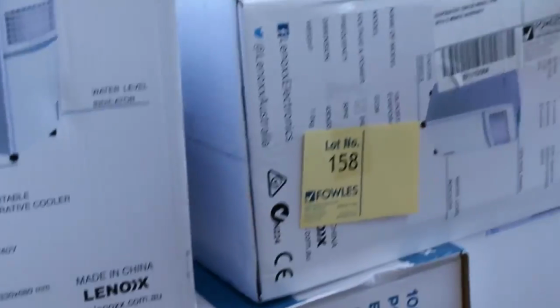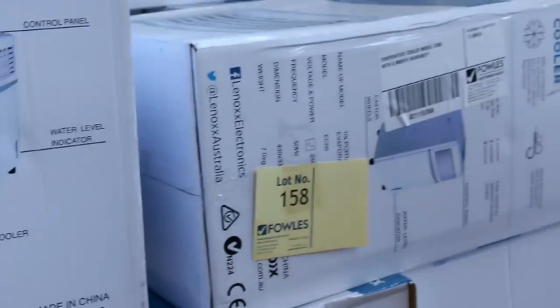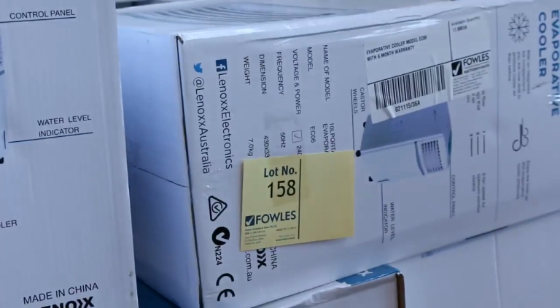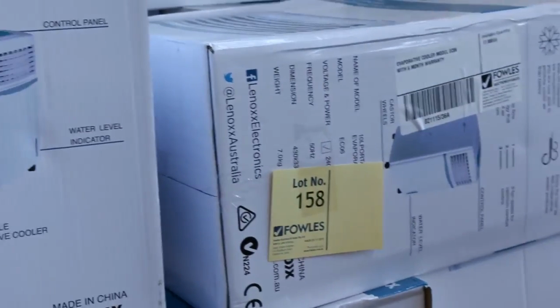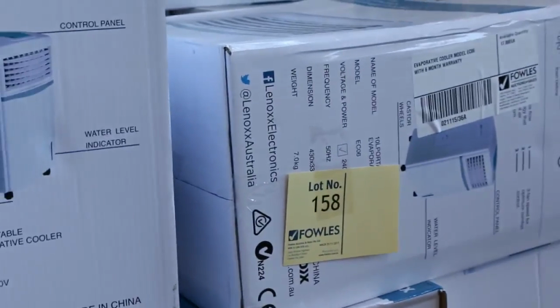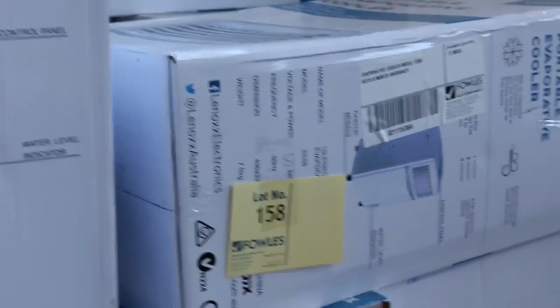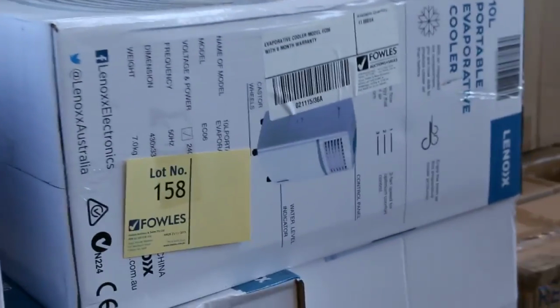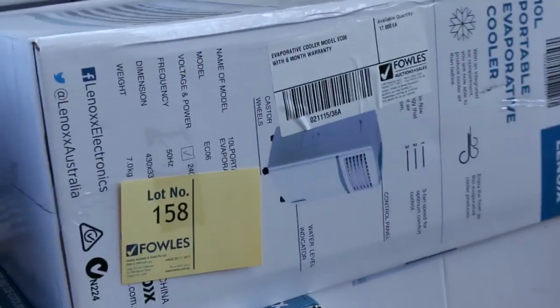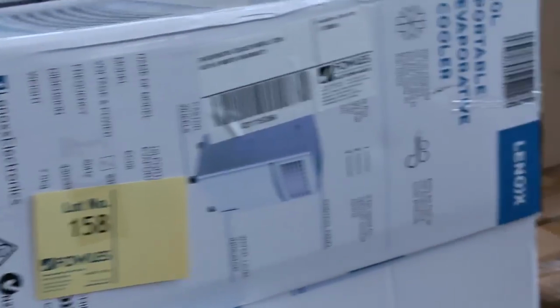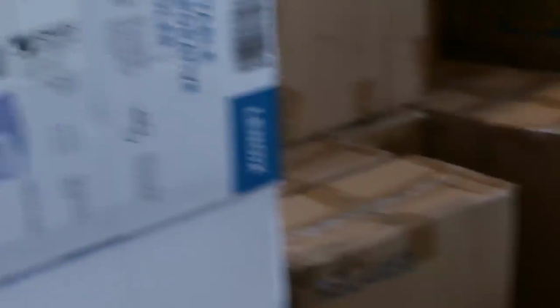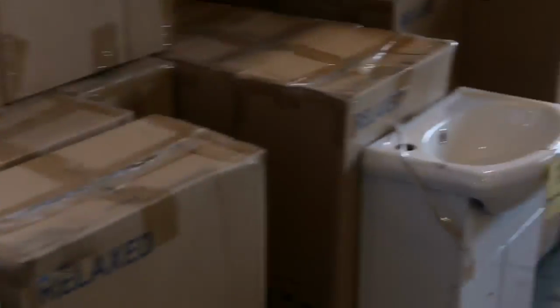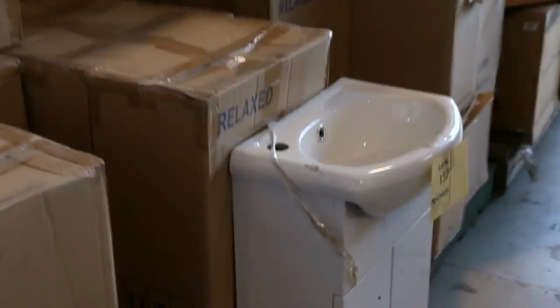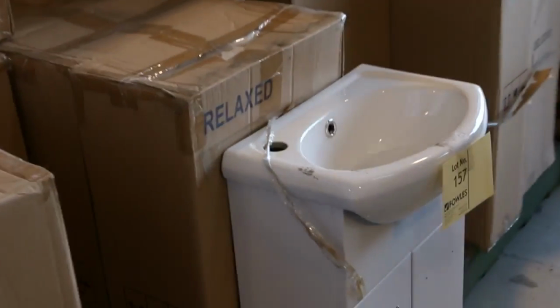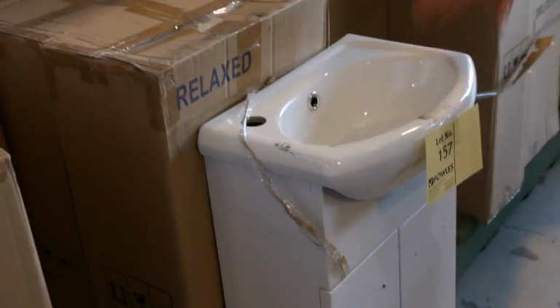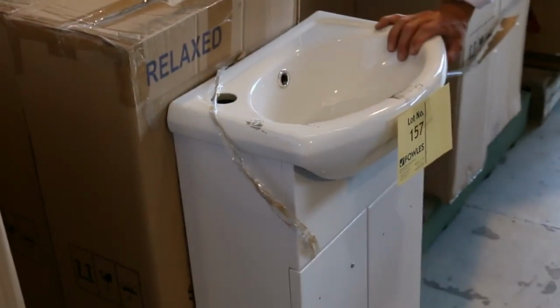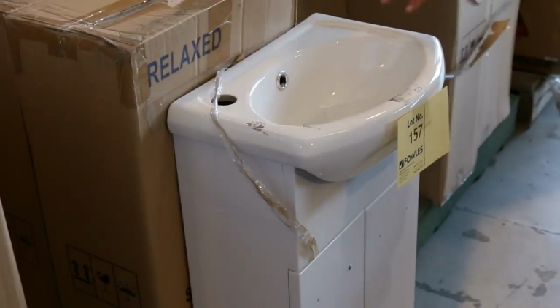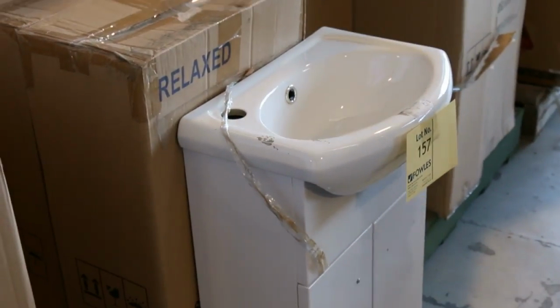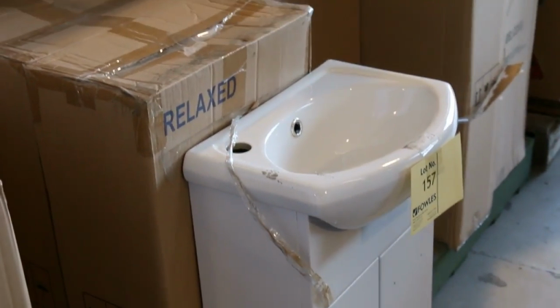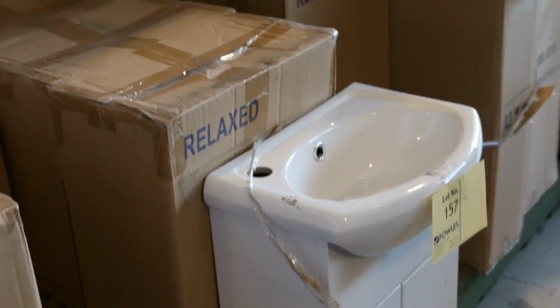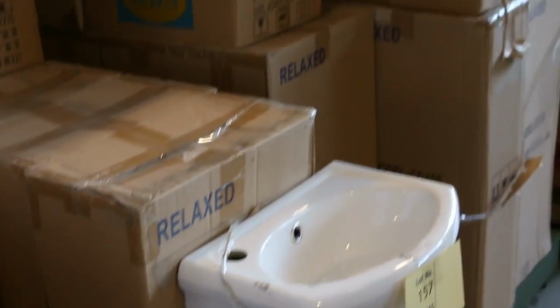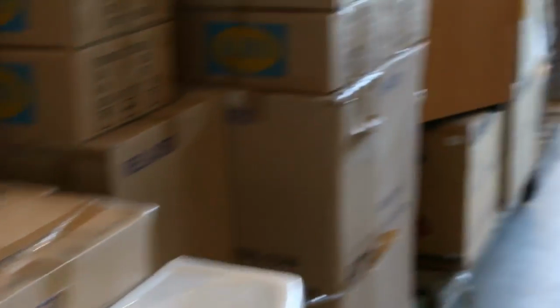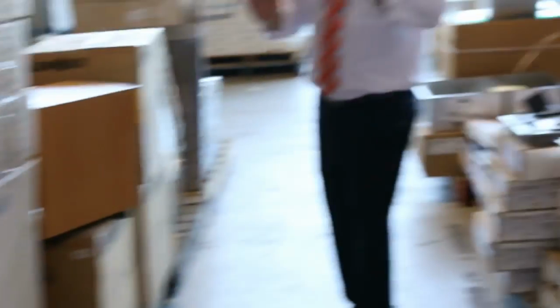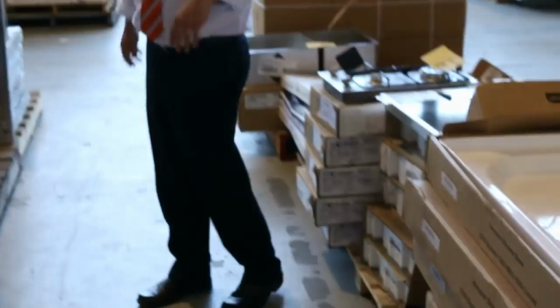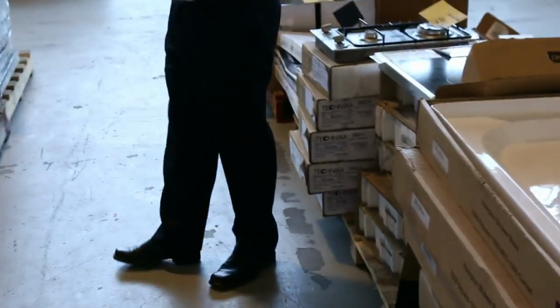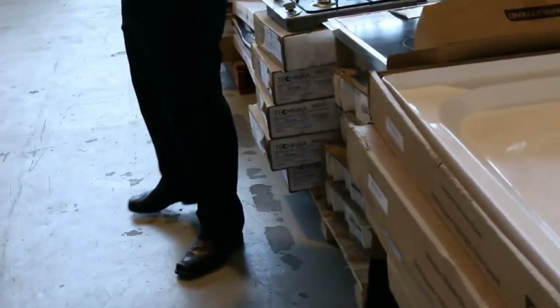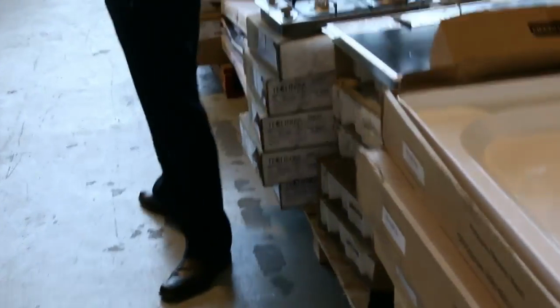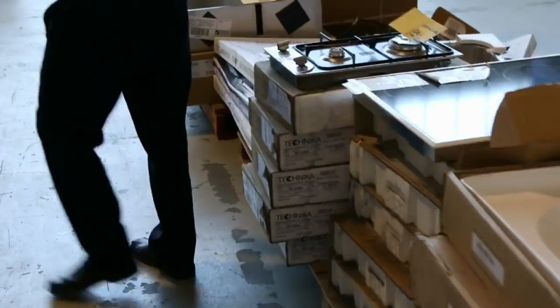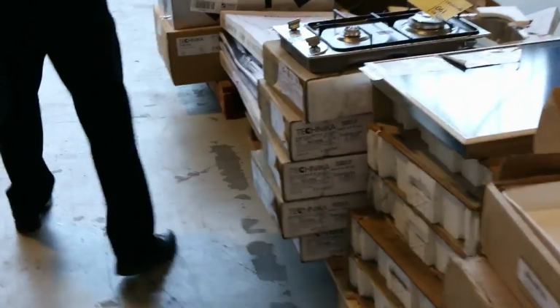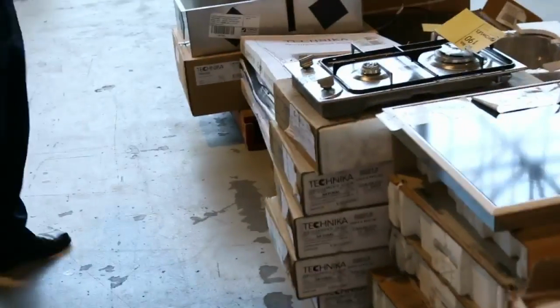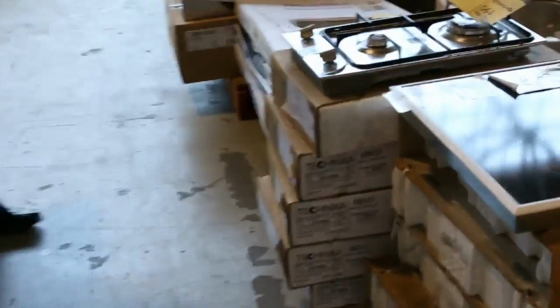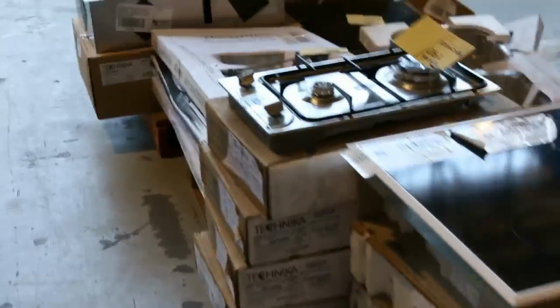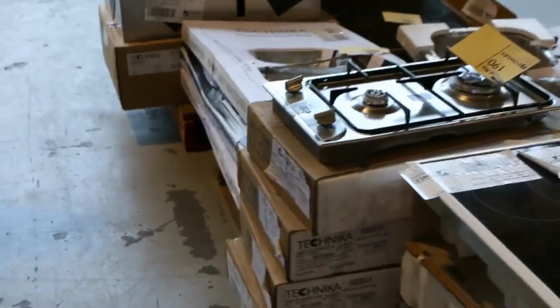Portable evaporative coolers — from memory going around that $60 mark, and good season for it. Nice little vanities — they've been popular, again around the $60 mark. Only 400 mil wide, so great for a powder room or a really small ensuite.